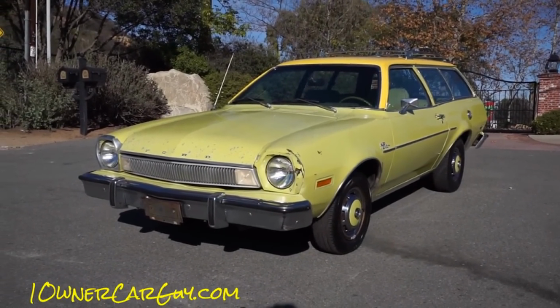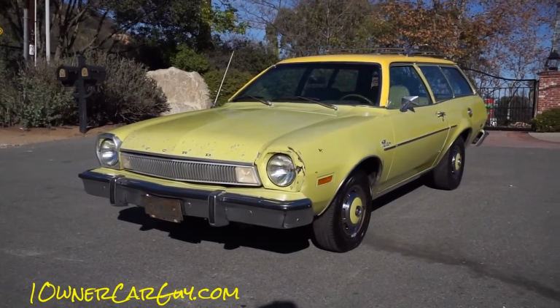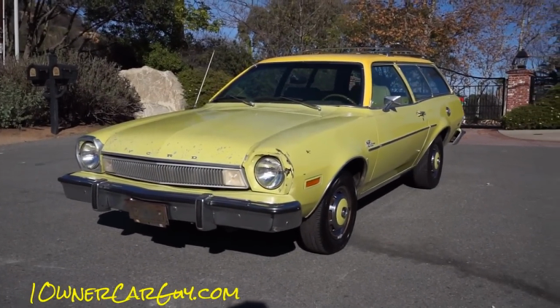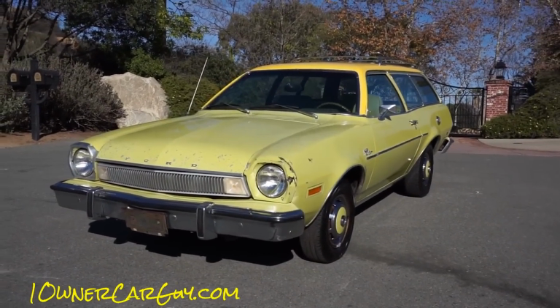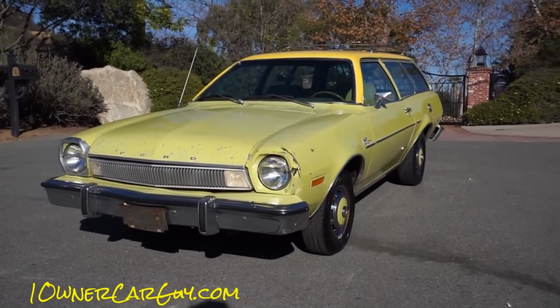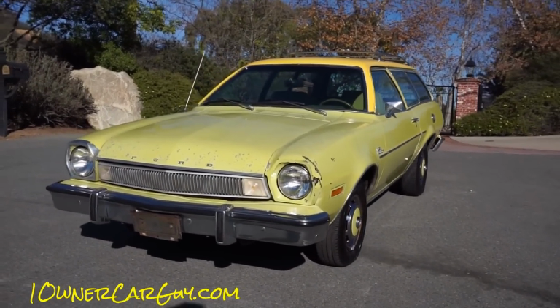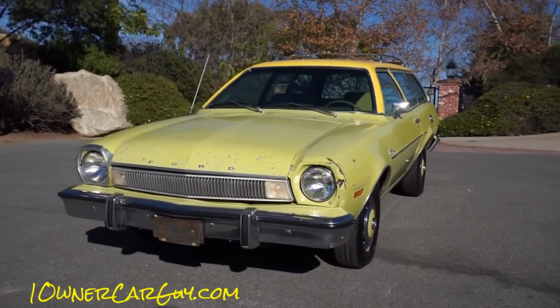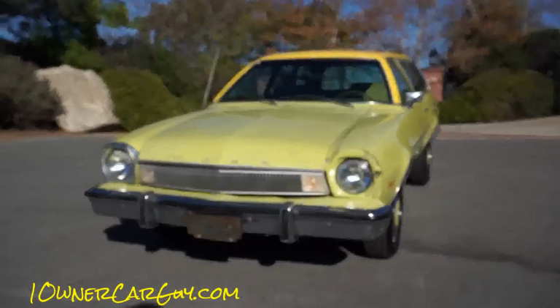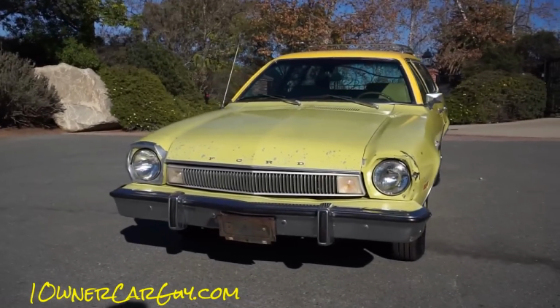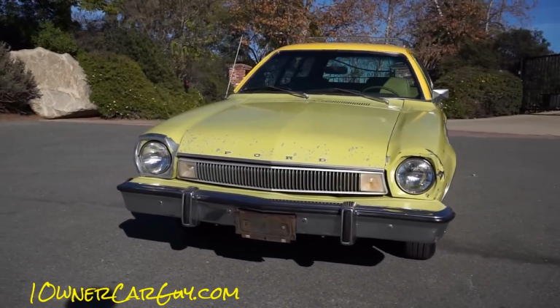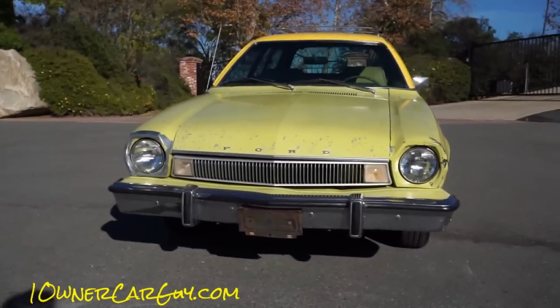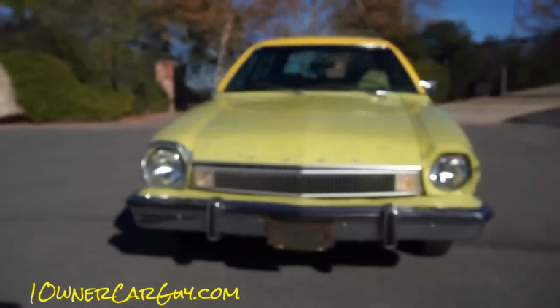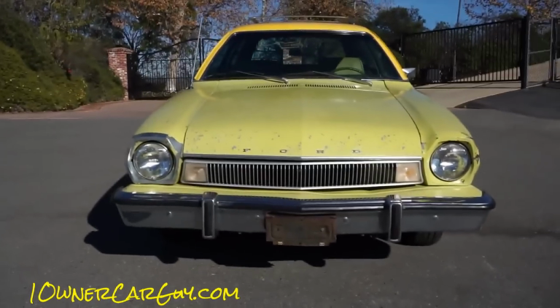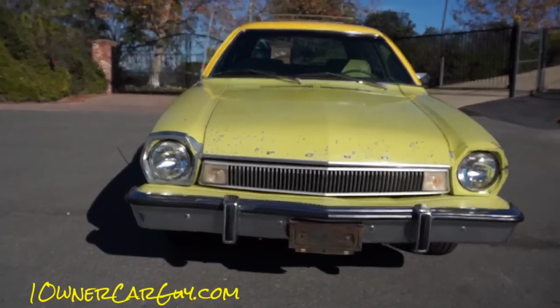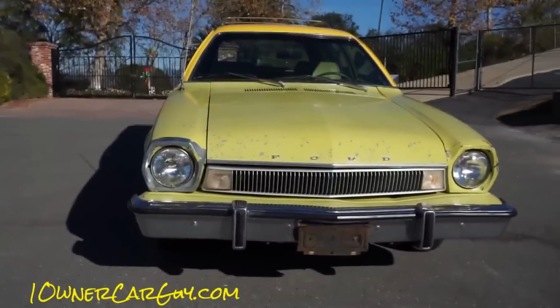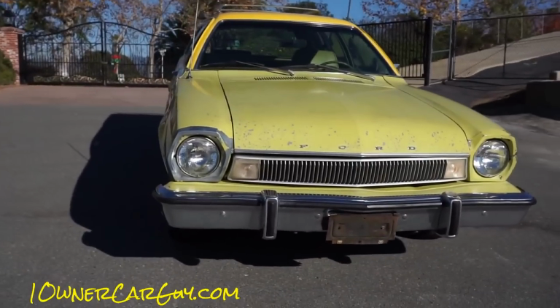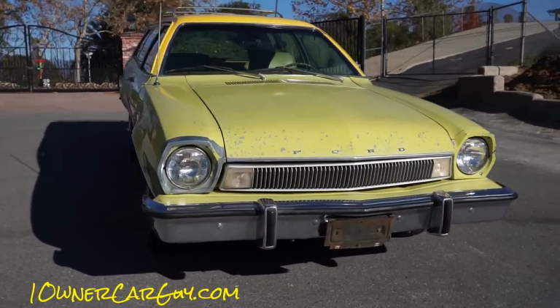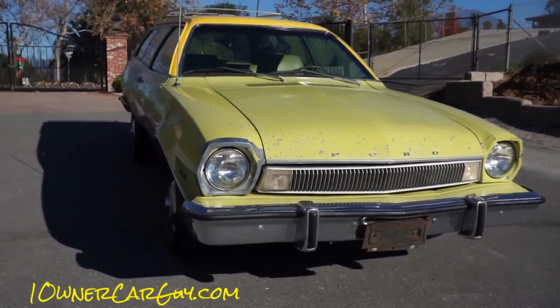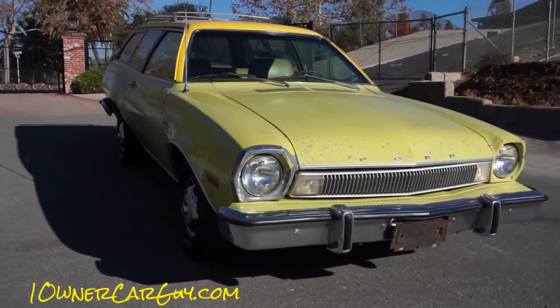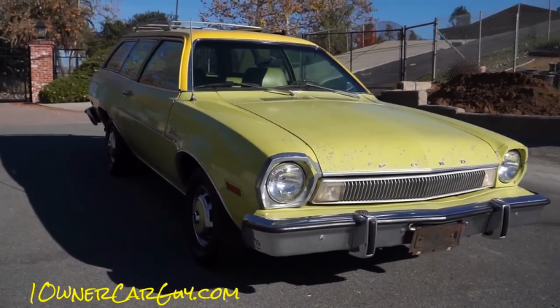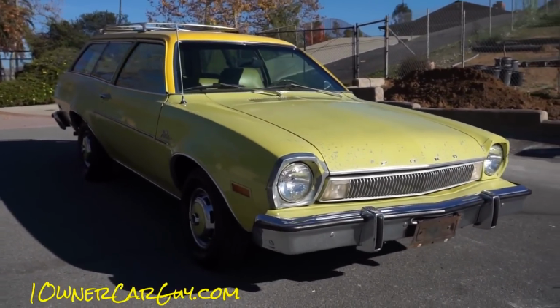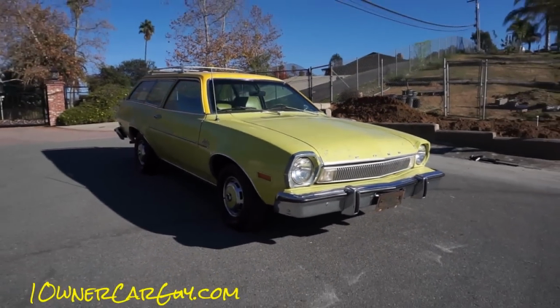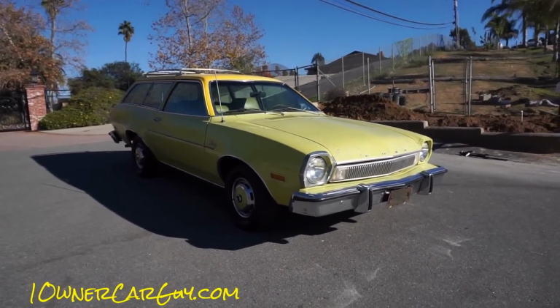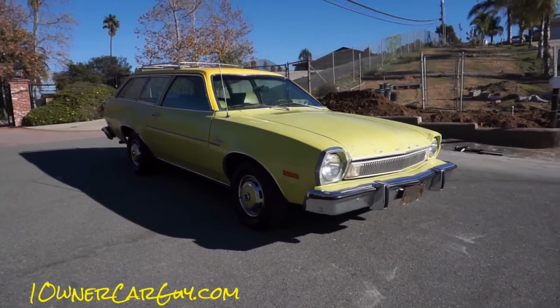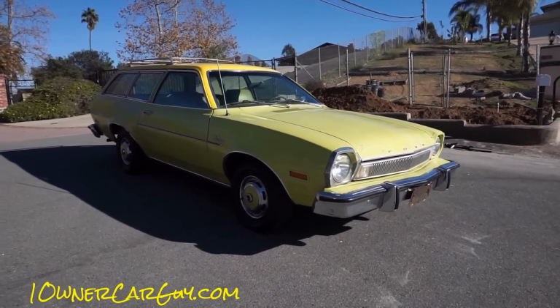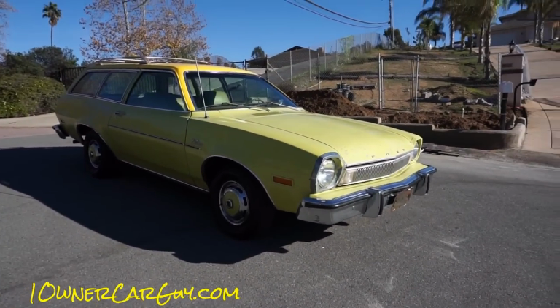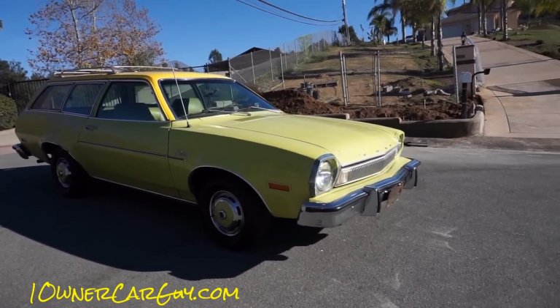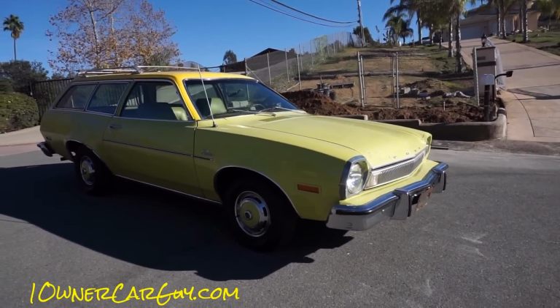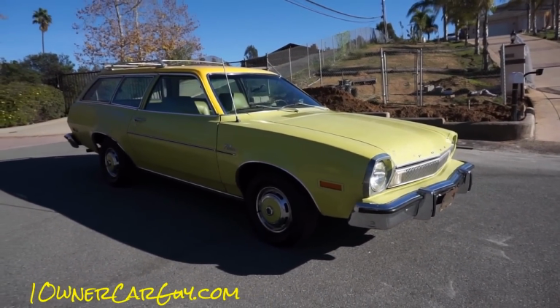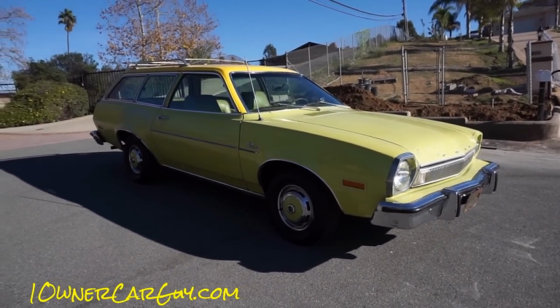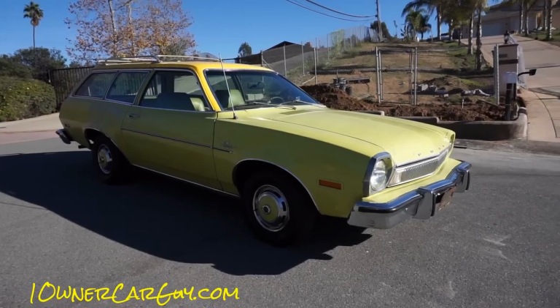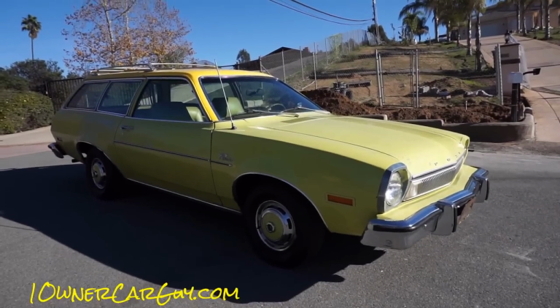Sure, we all know this isn't the most luxurious car in the world. We all know this isn't the biggest muscle car in the world. But people who buy a Pinto aren't really looking for that, are they? No. That's not what somebody that buys a Pinto is looking for.